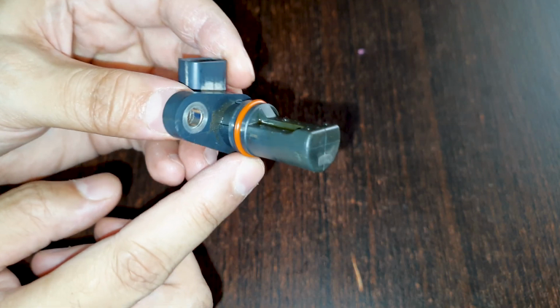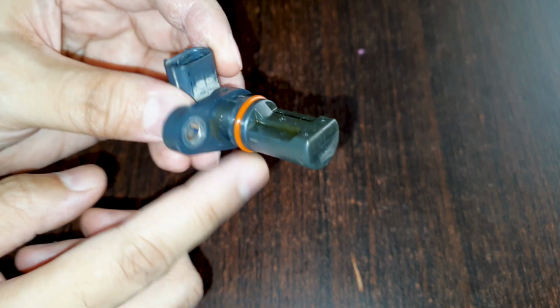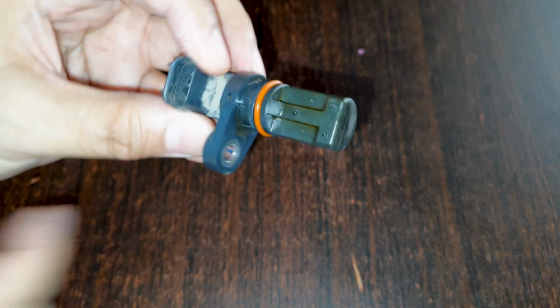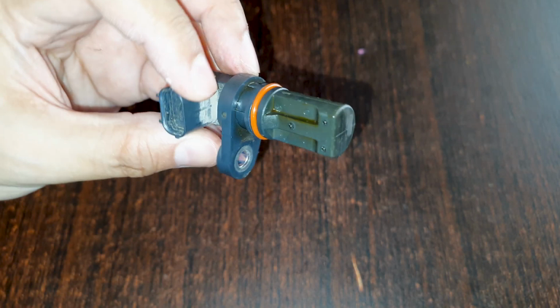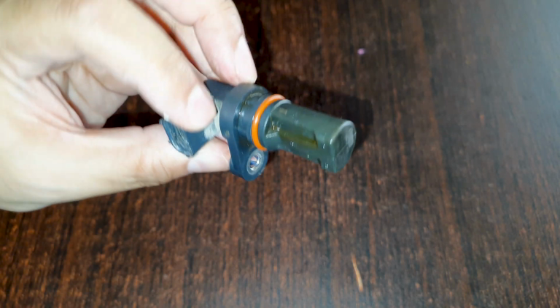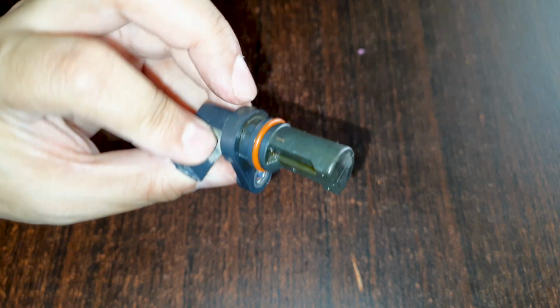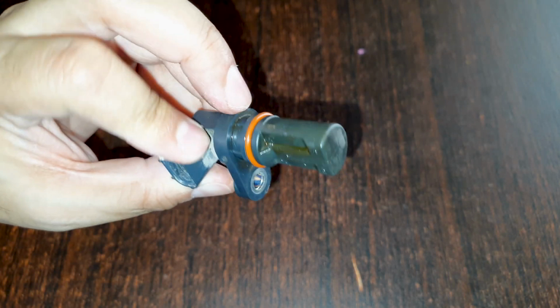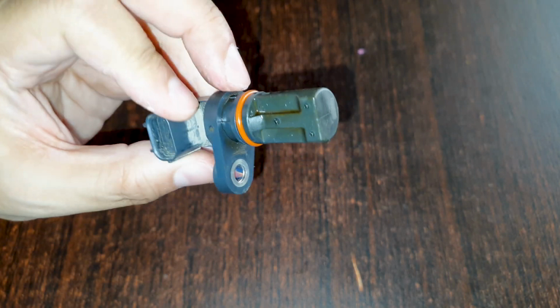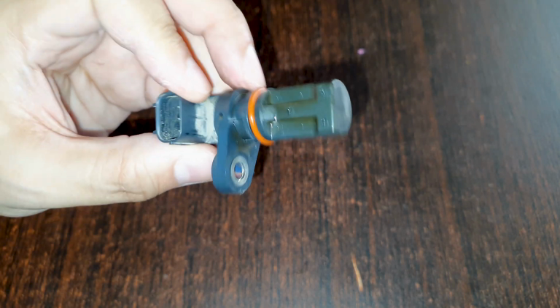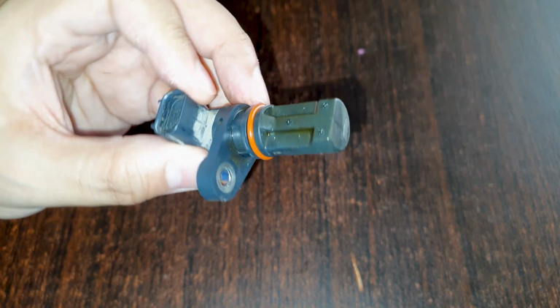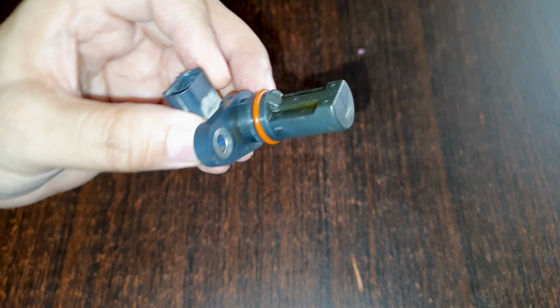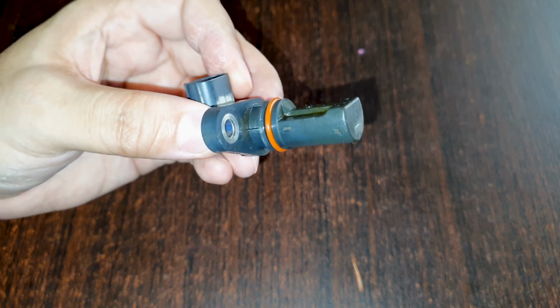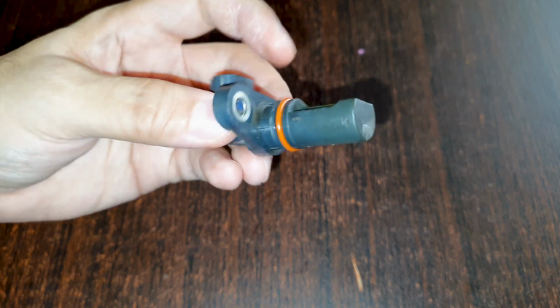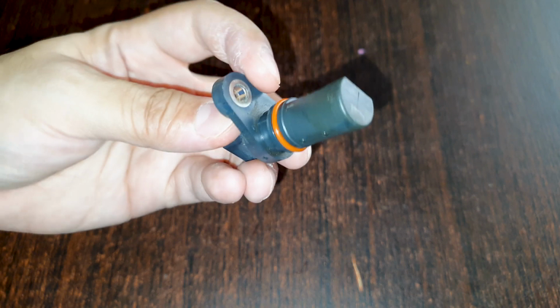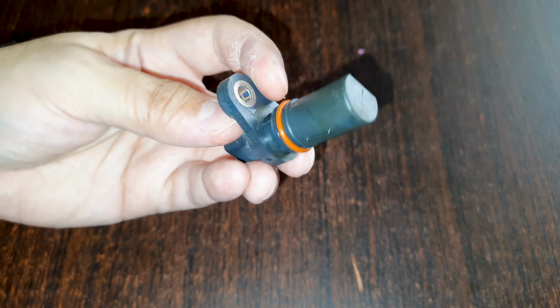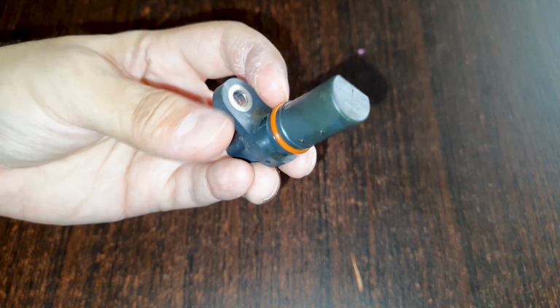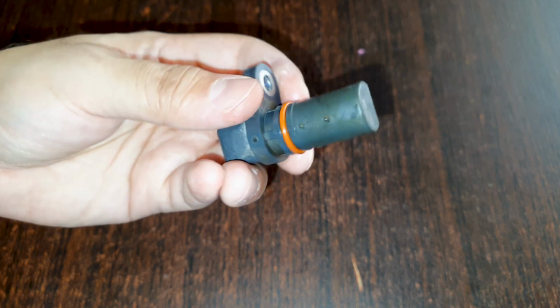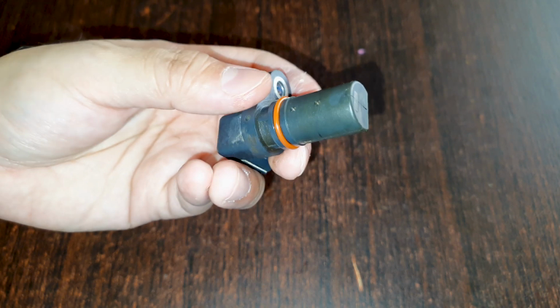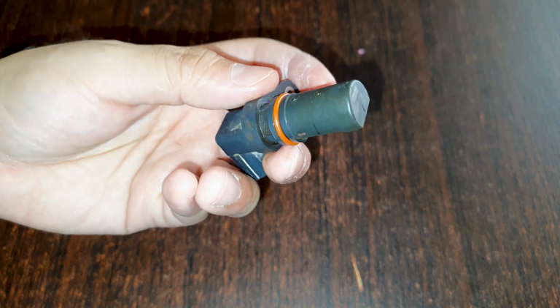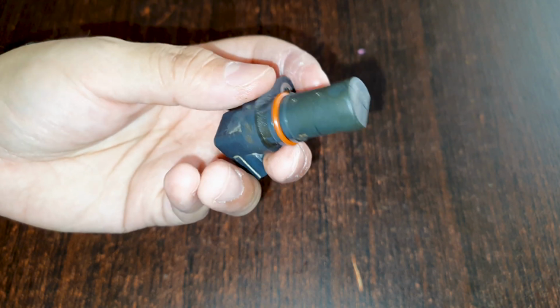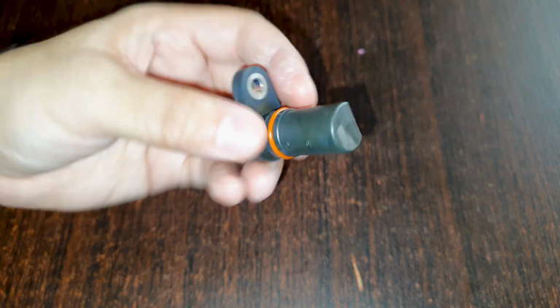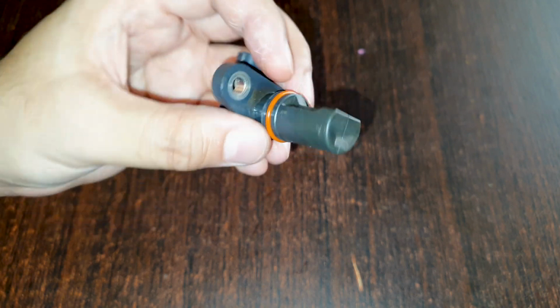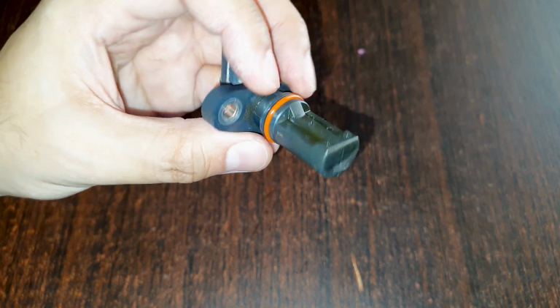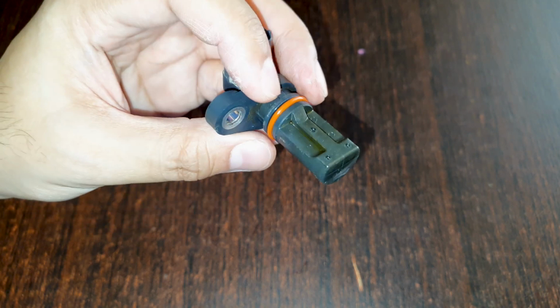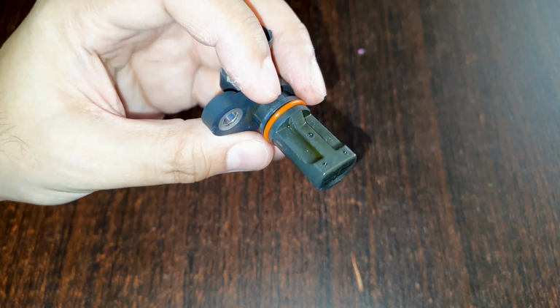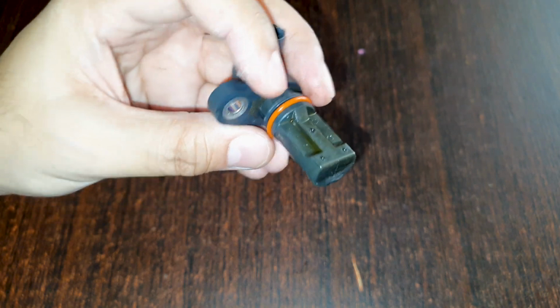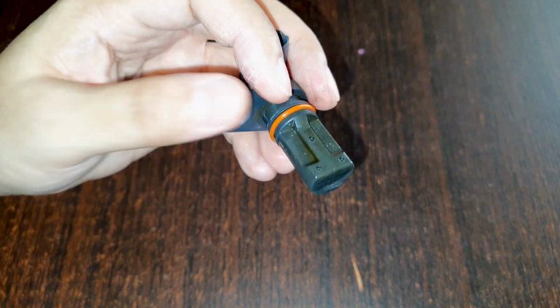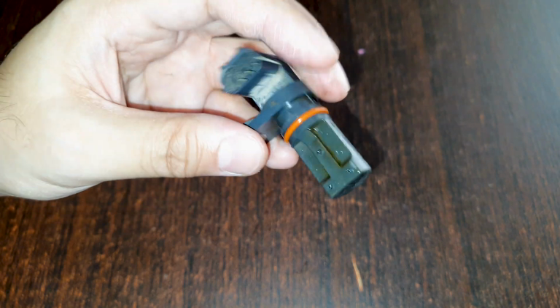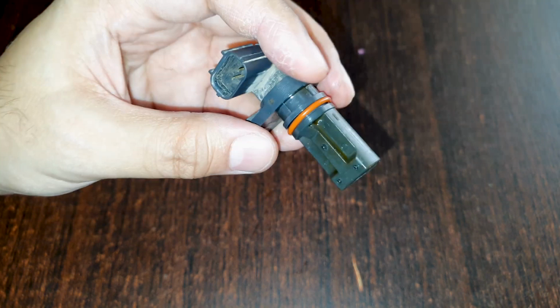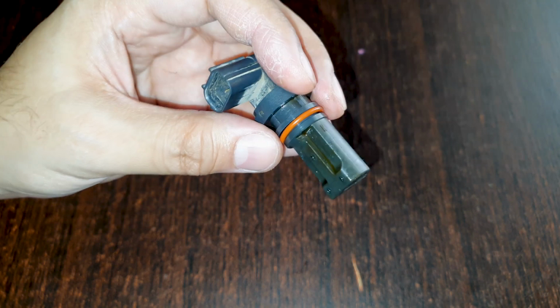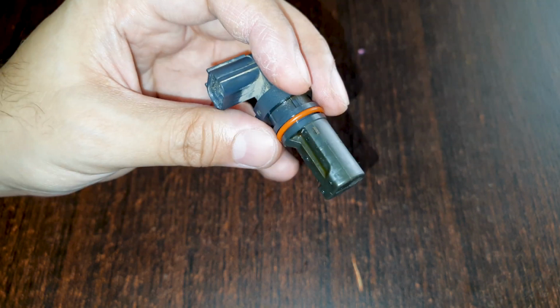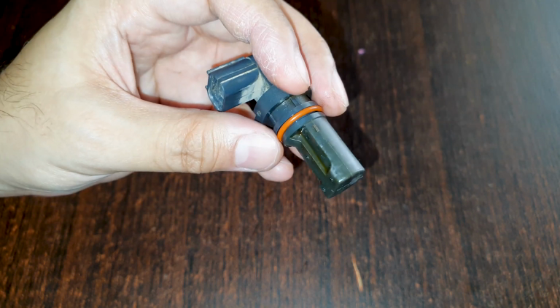I wonder why this is orange. Maybe this is a different material, more resistant to higher temps, possibly.